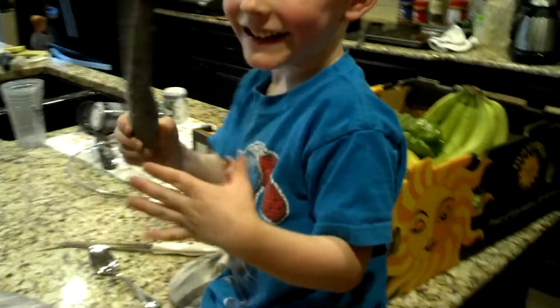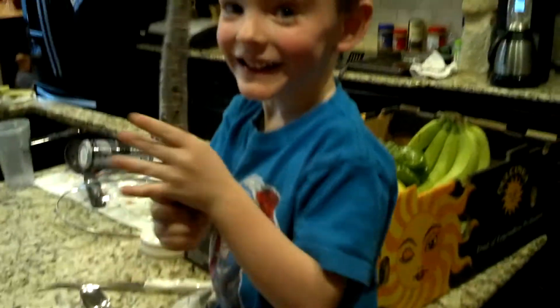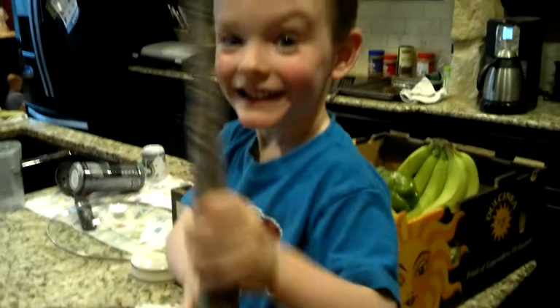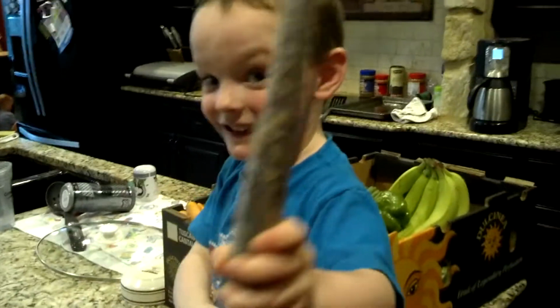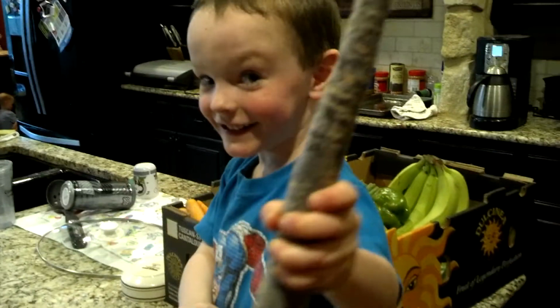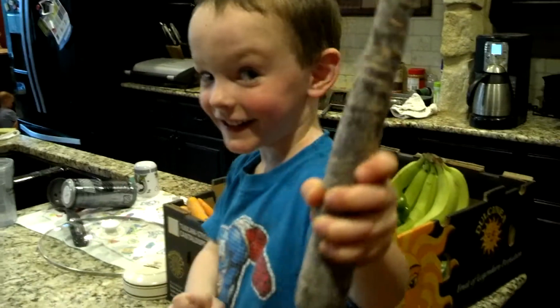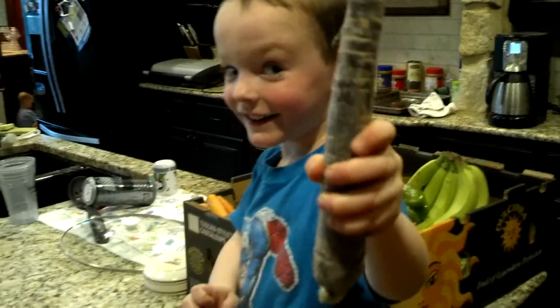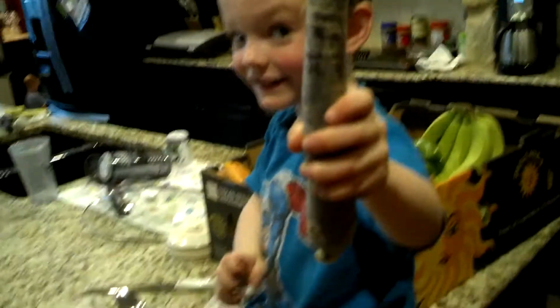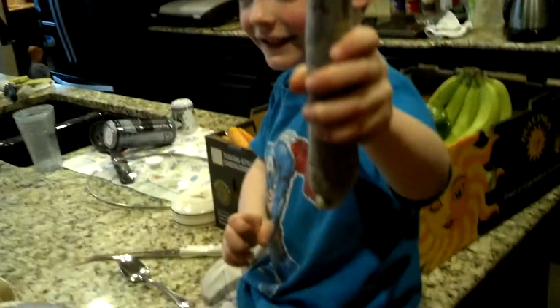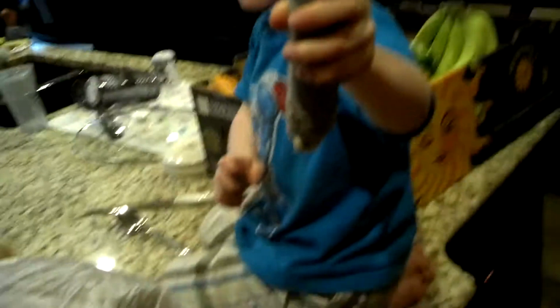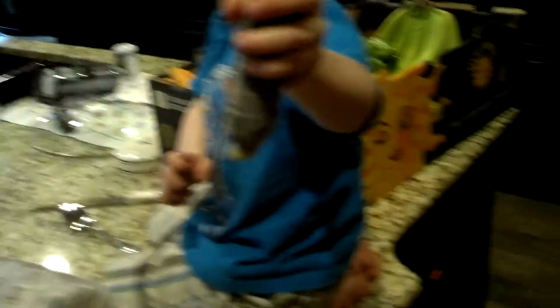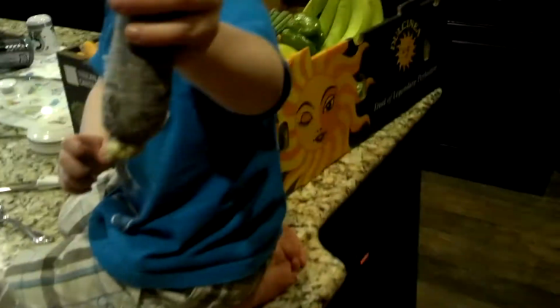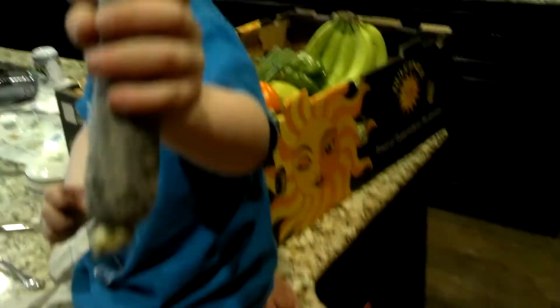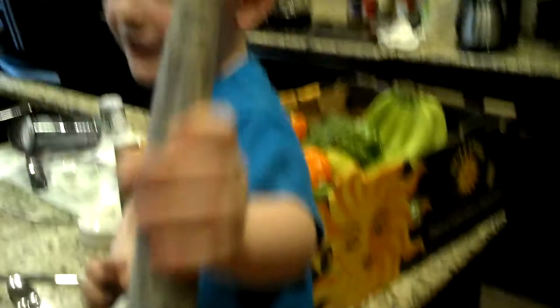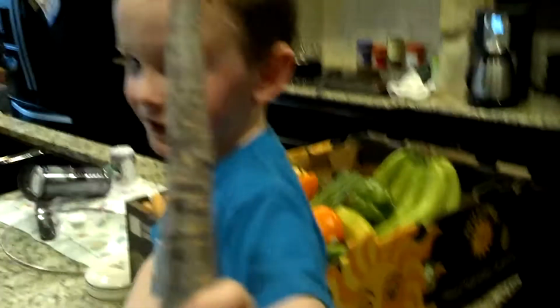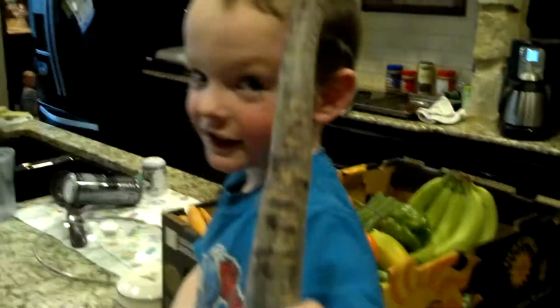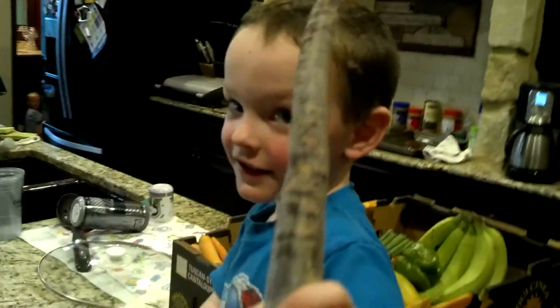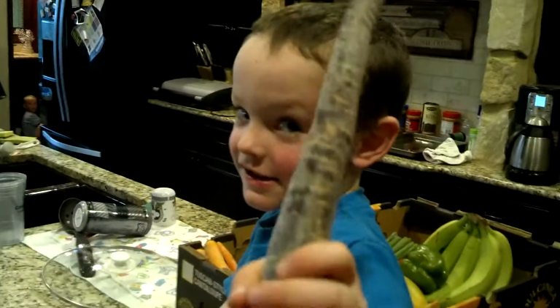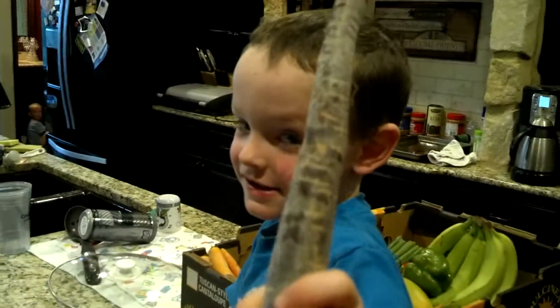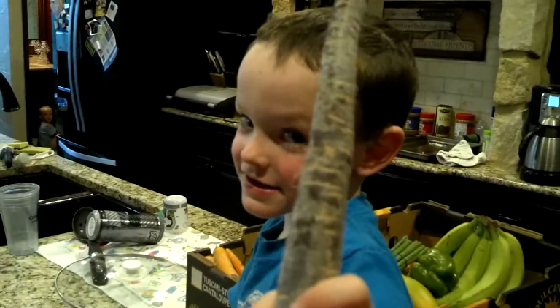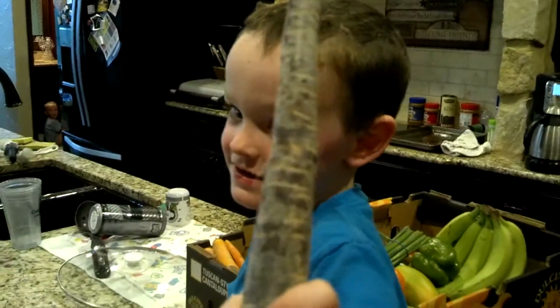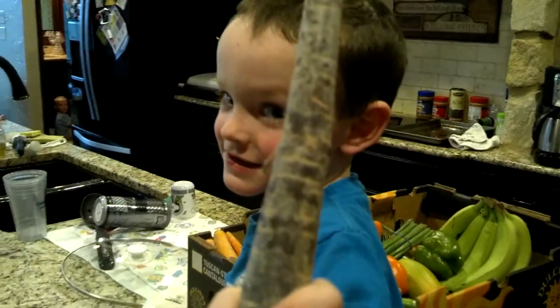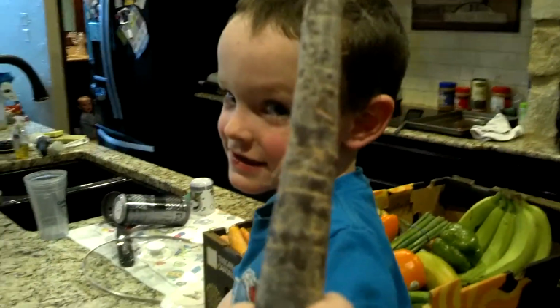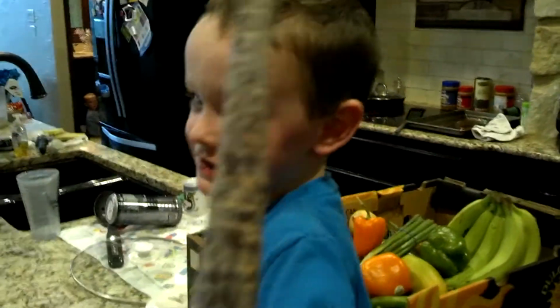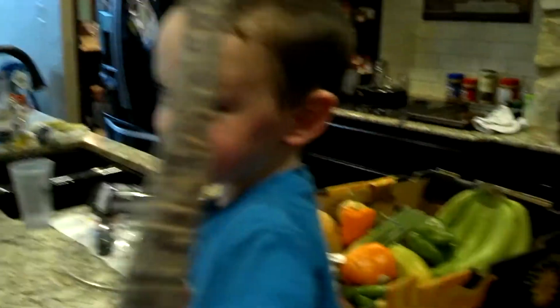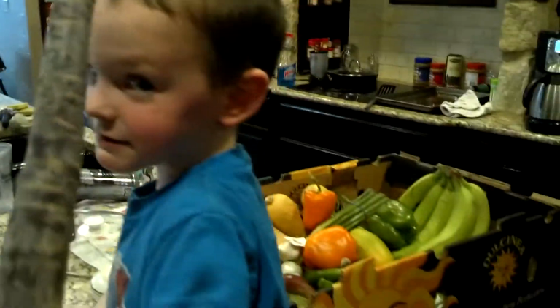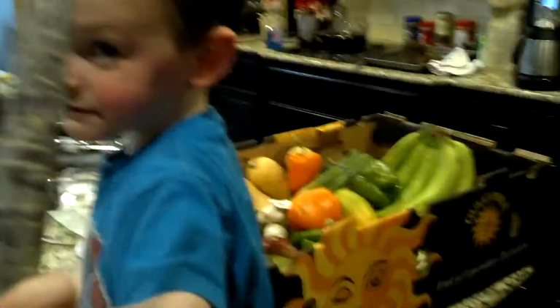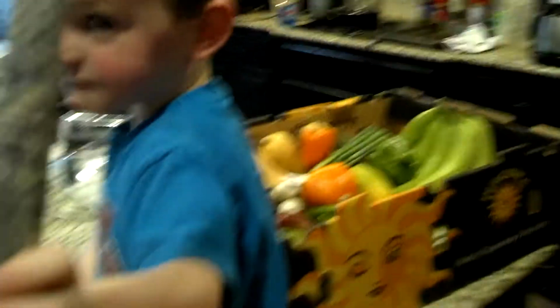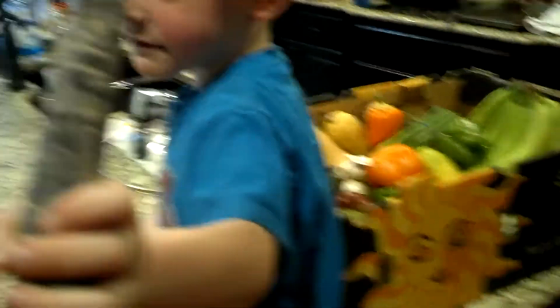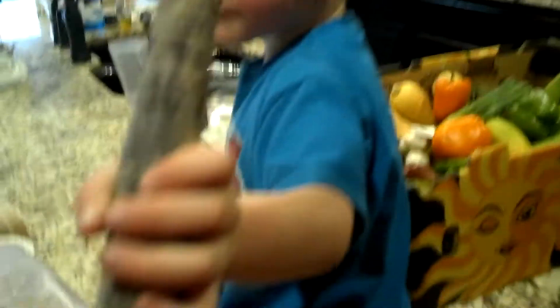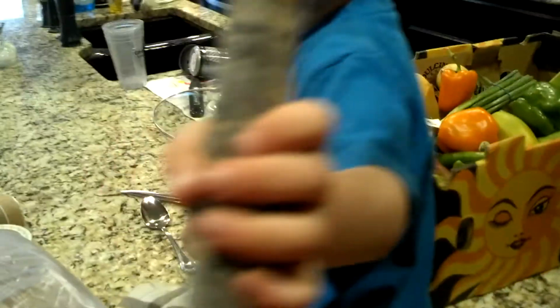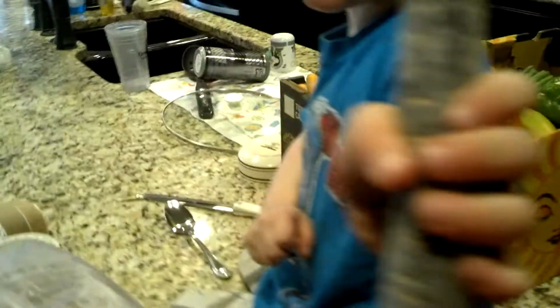Say hi. Okay, this is going to be a quick video for VEDA Day 12 to share with you what we got from our Bountiful Basket this week.